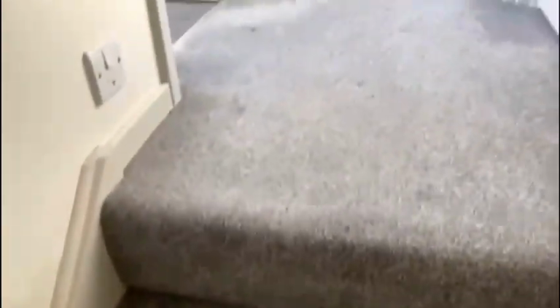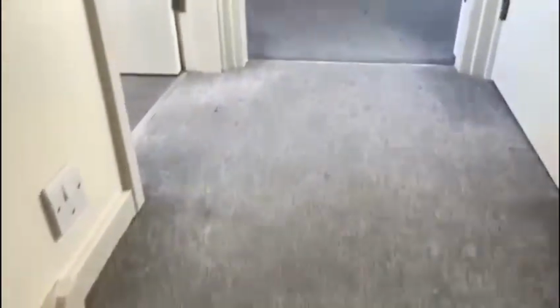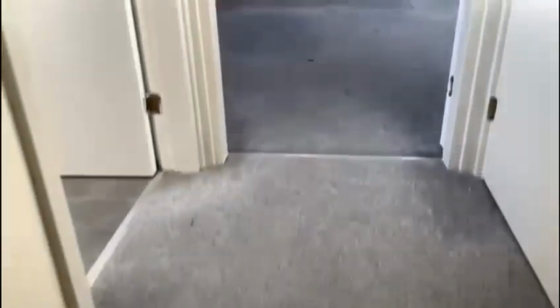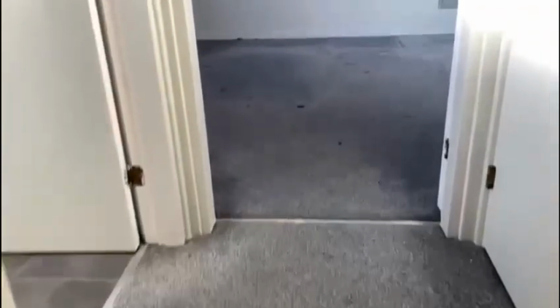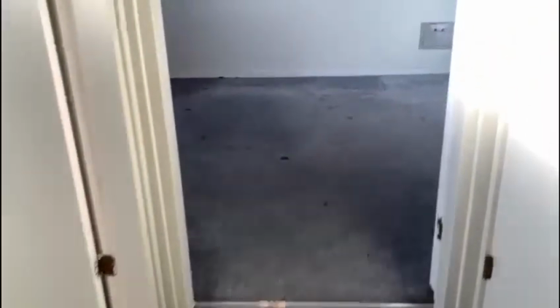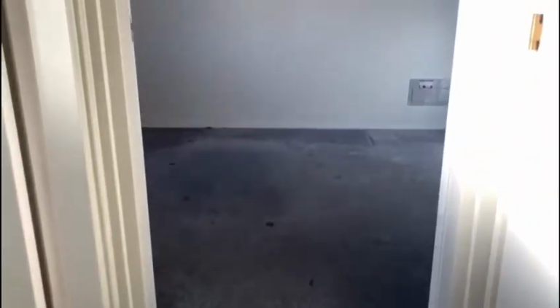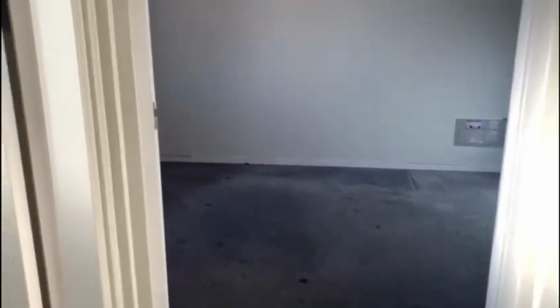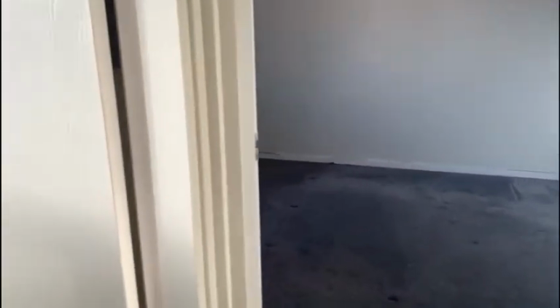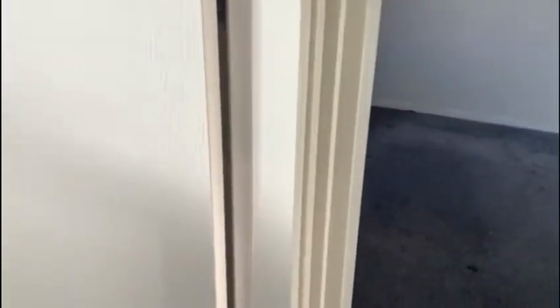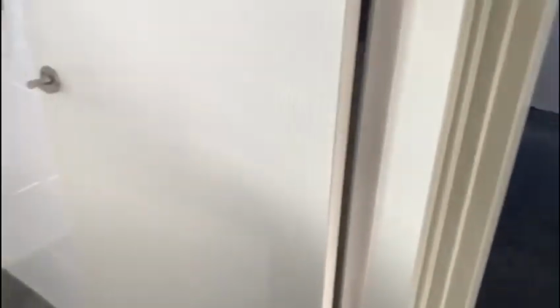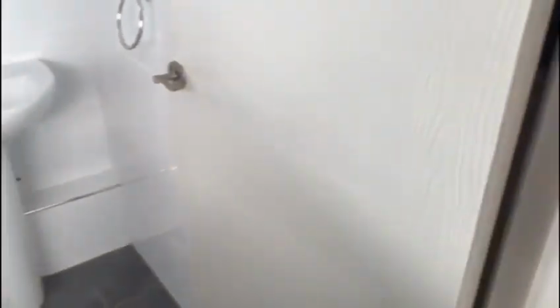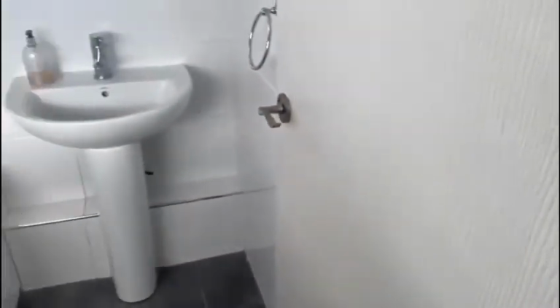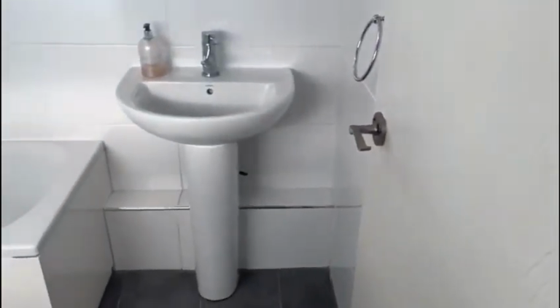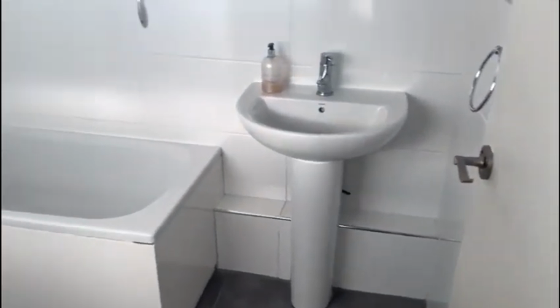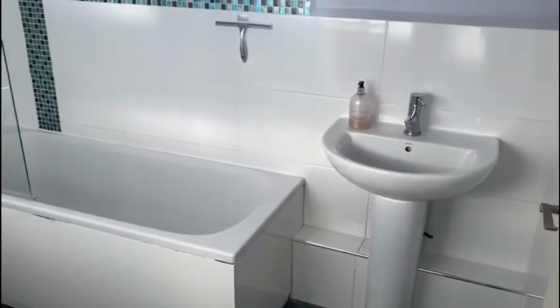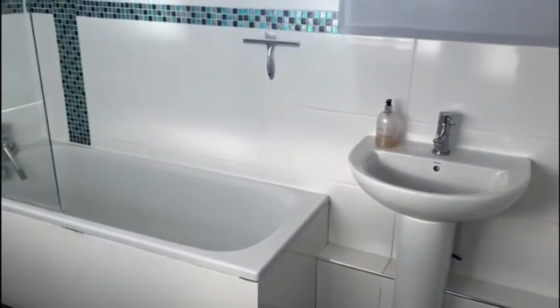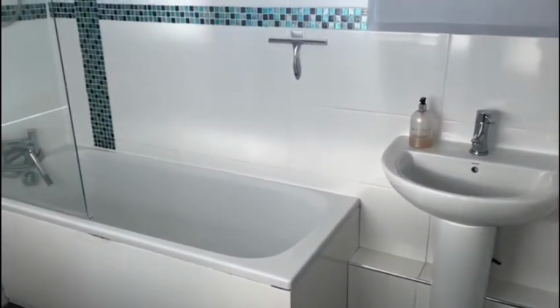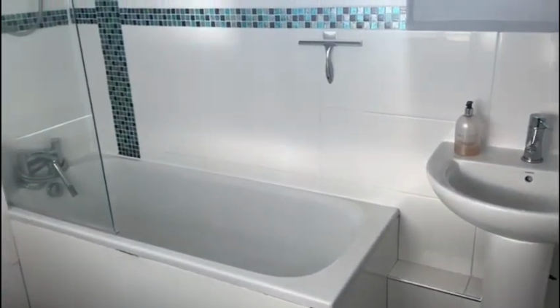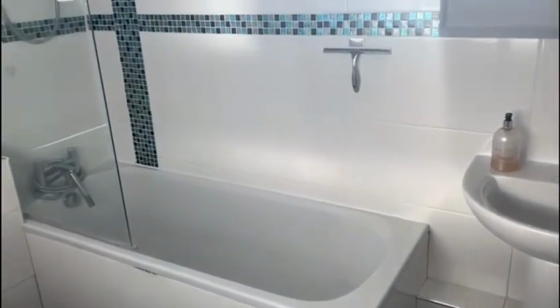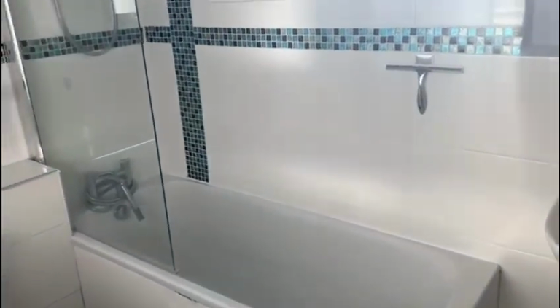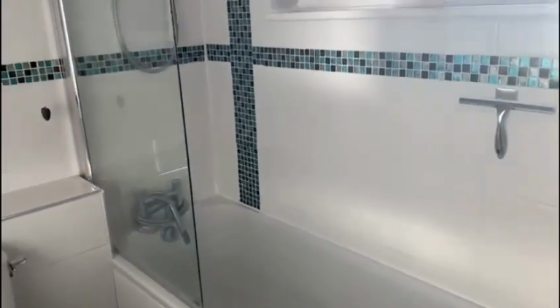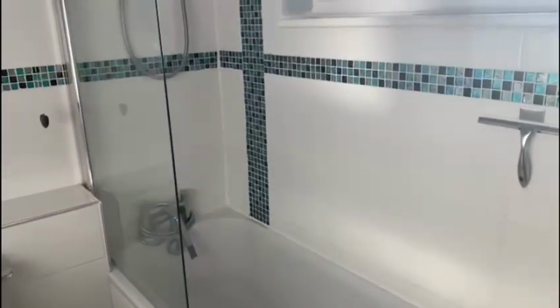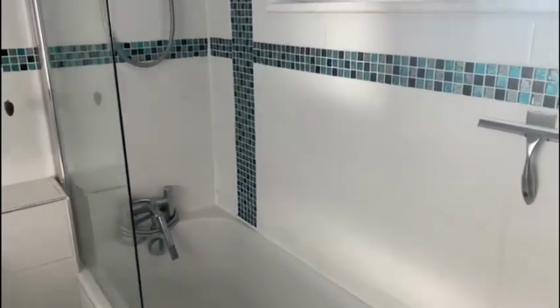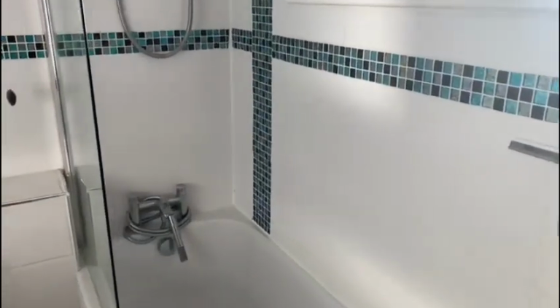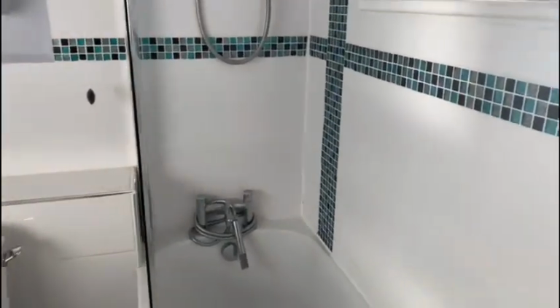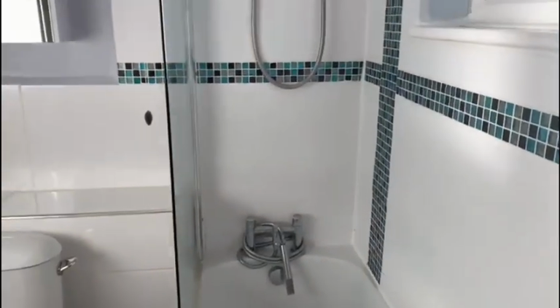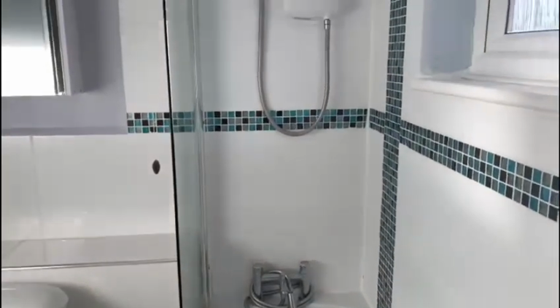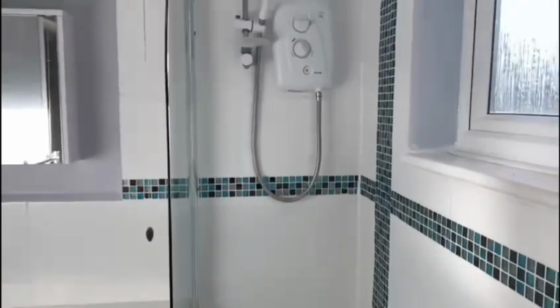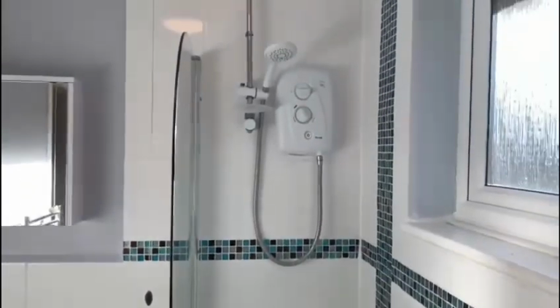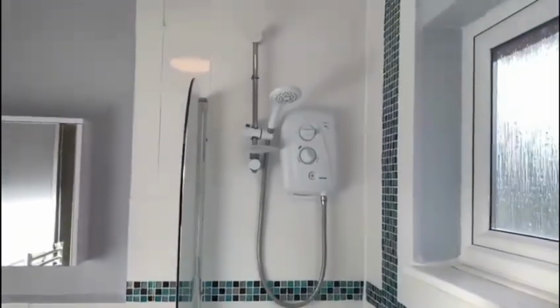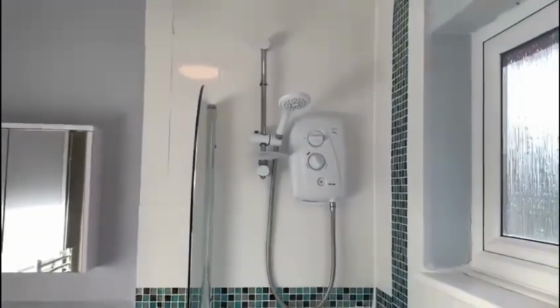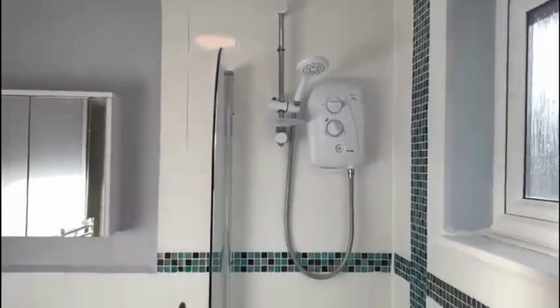The upstairs of the property consists of a lovely sized double bedroom and a family bathroom. This bathroom includes a WC, a basin, a bath and shower, and is also very modern.